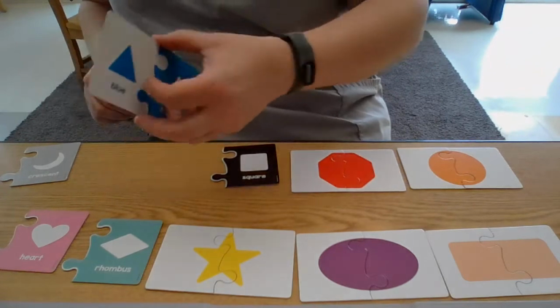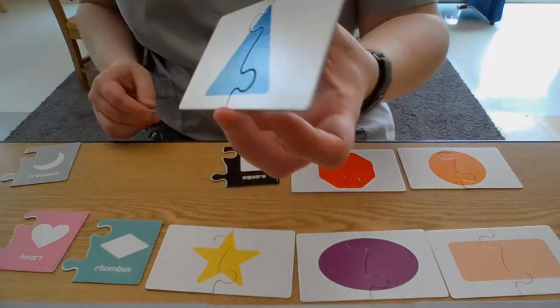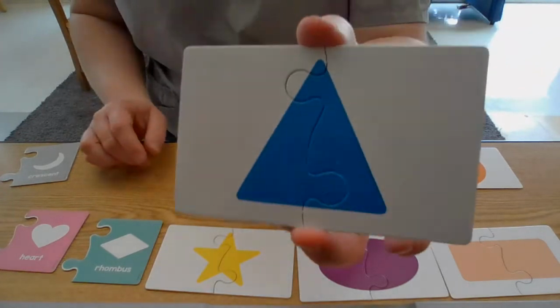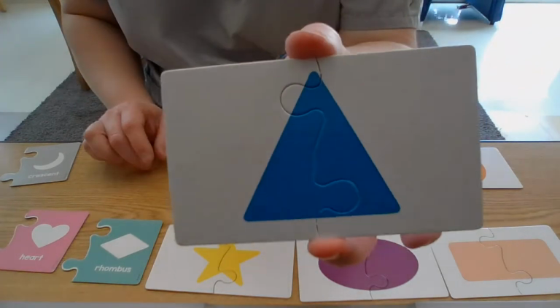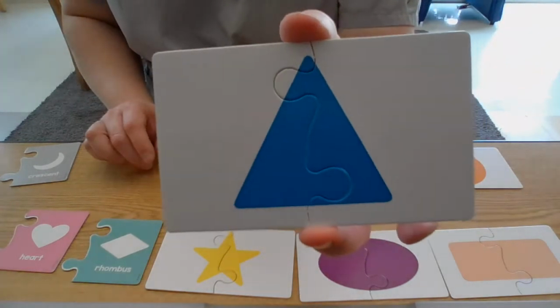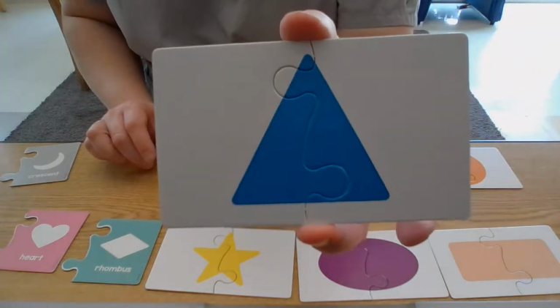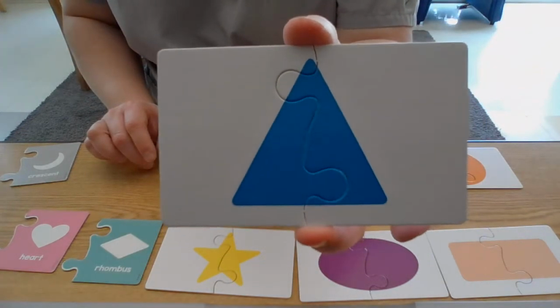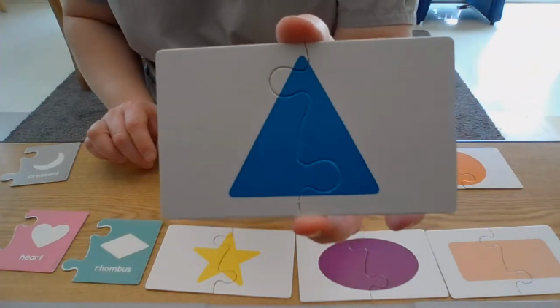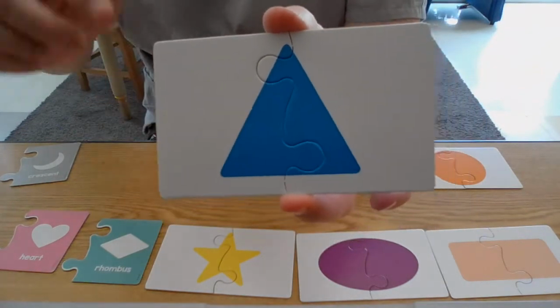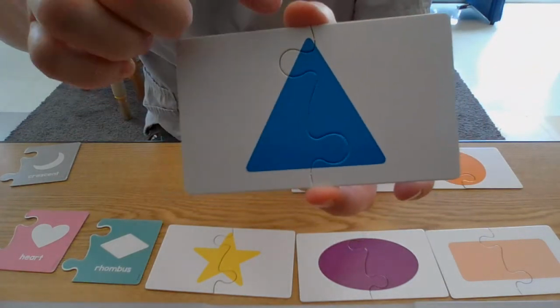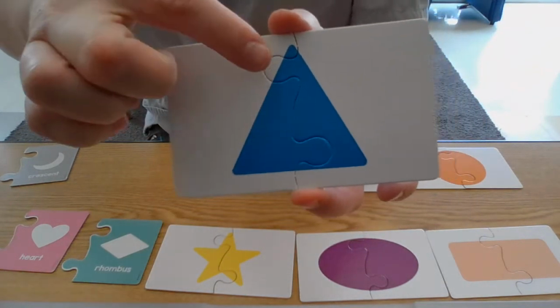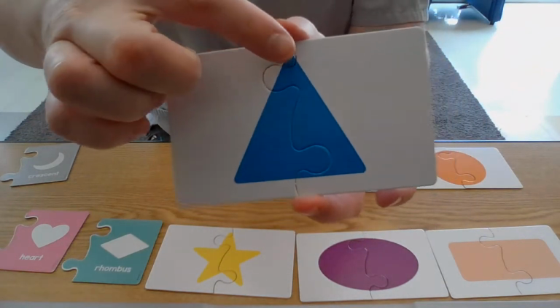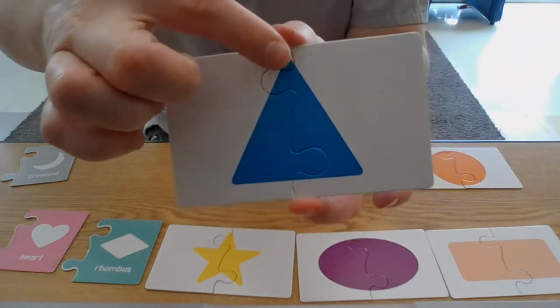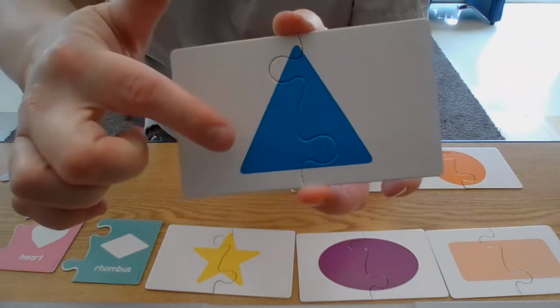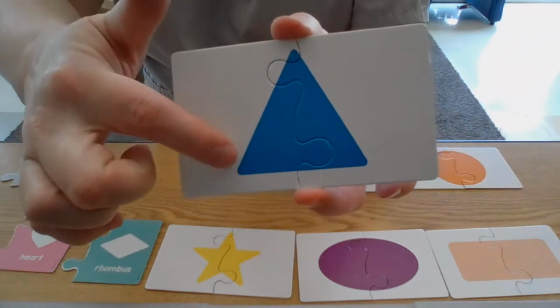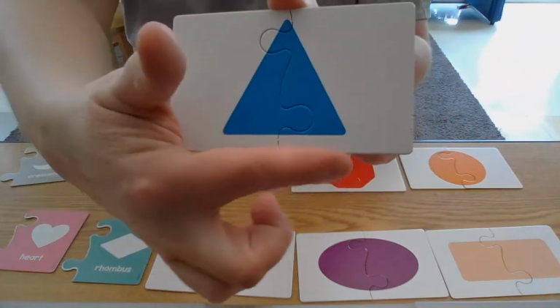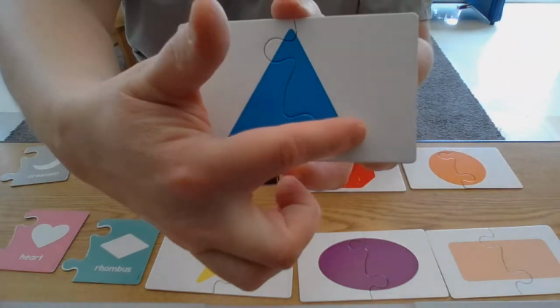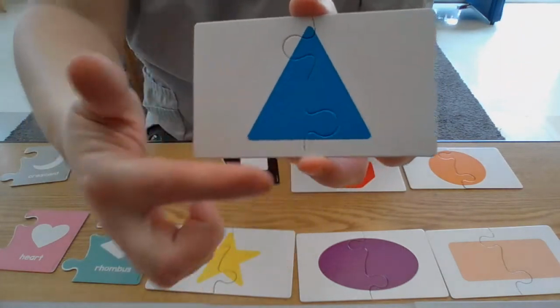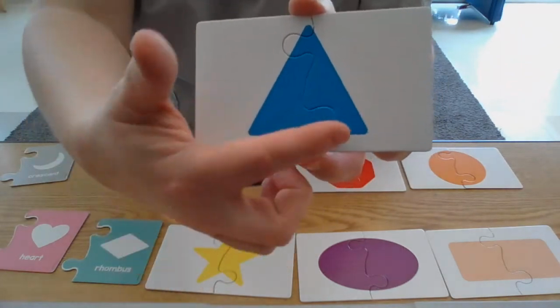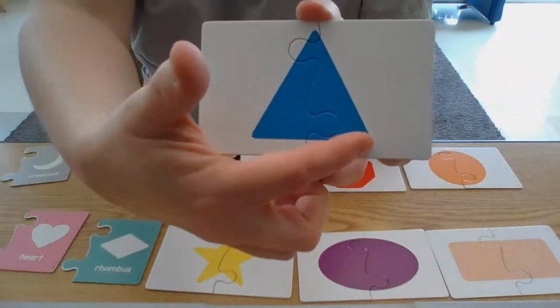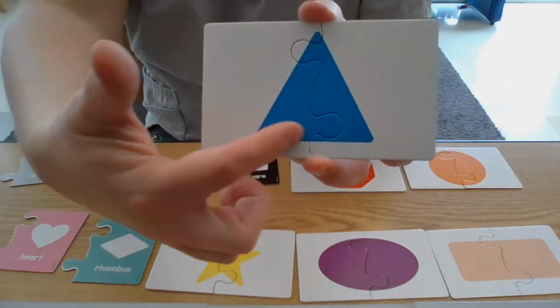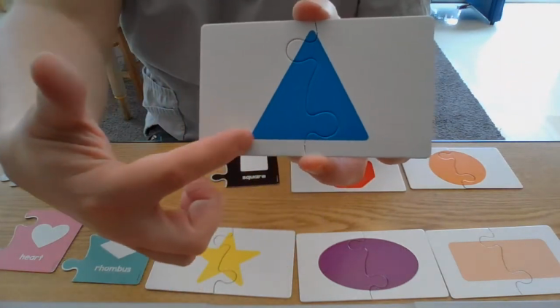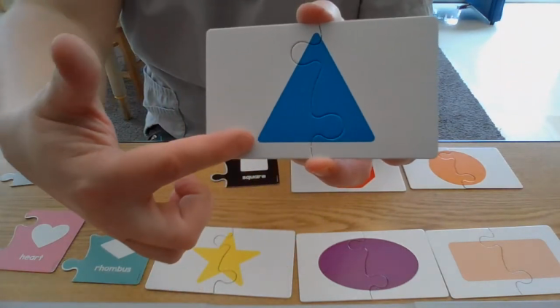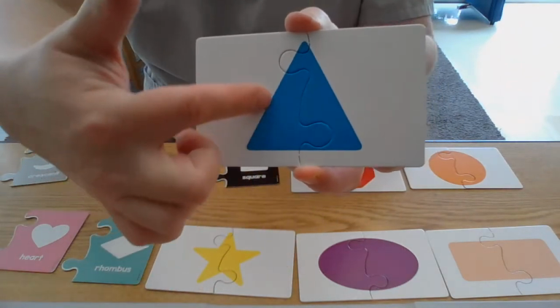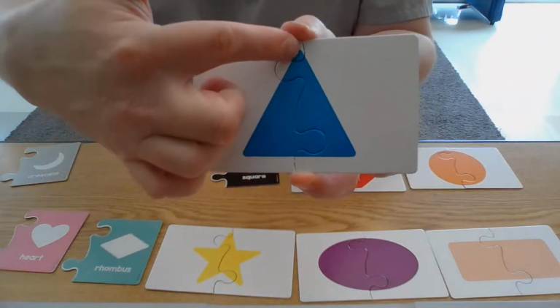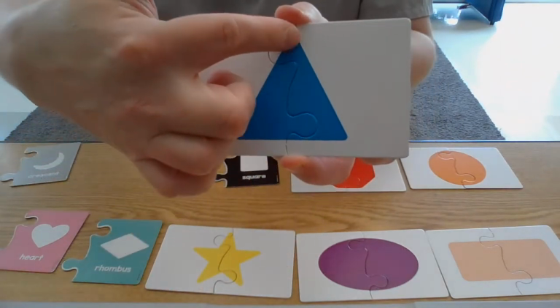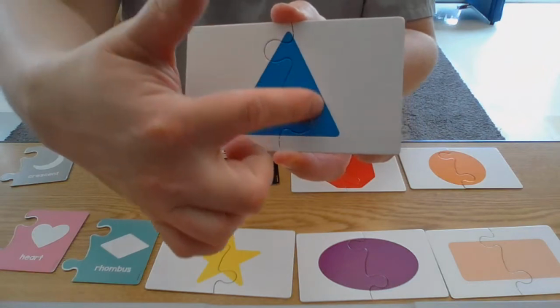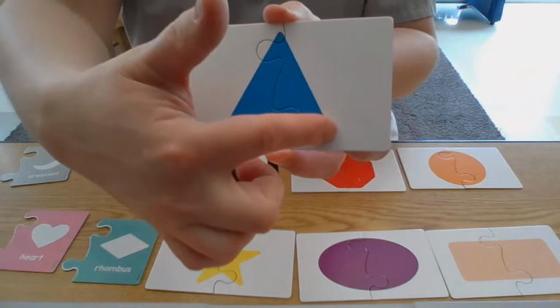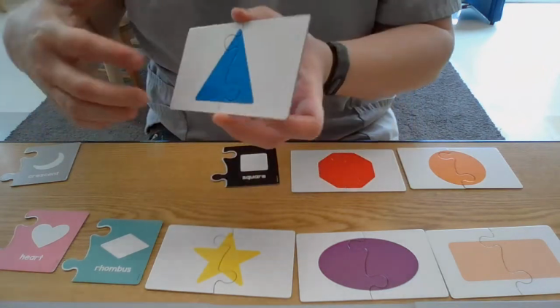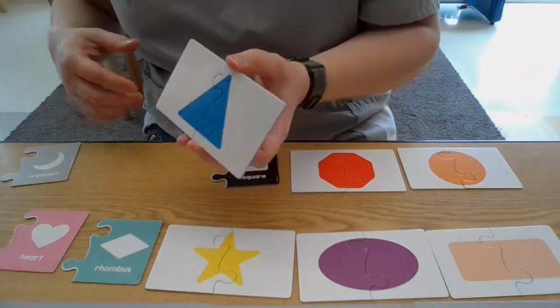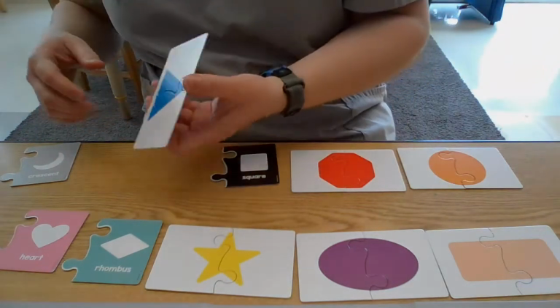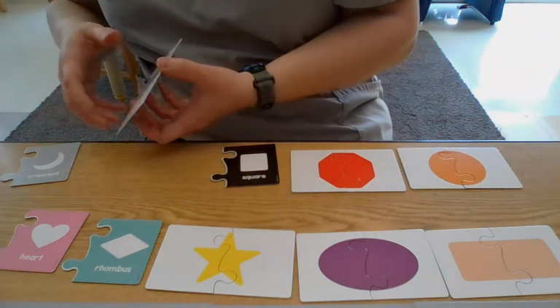Let's turn it over — look at that! There it is, our three corners: one, two, three, and three sides: one, two, three. That's how we know it's a triangle.